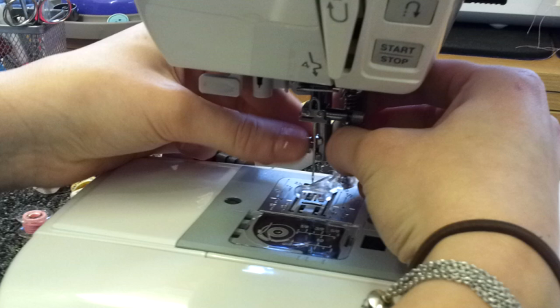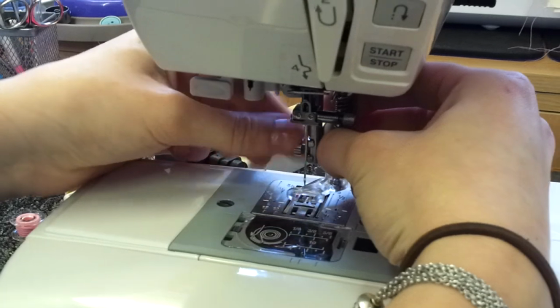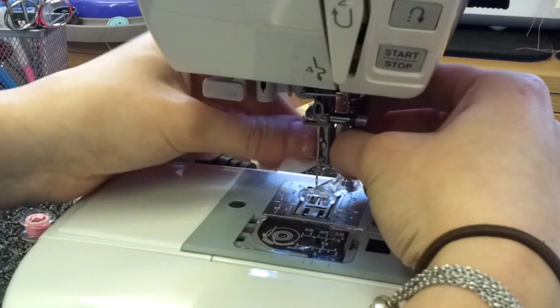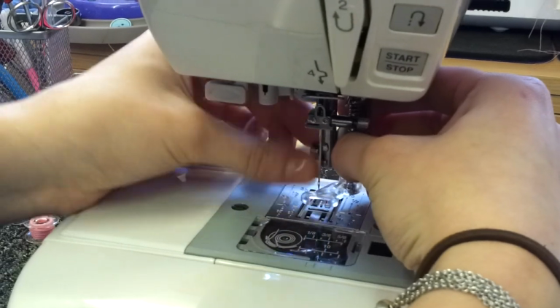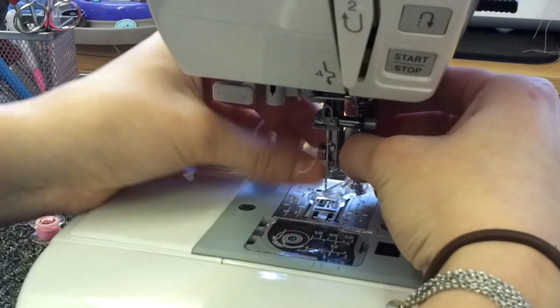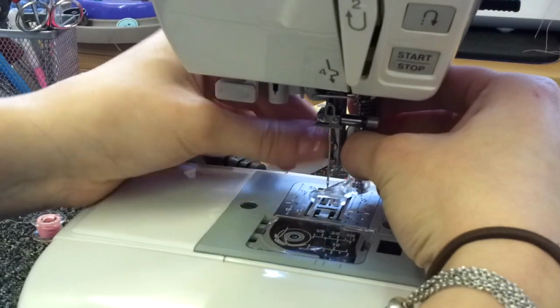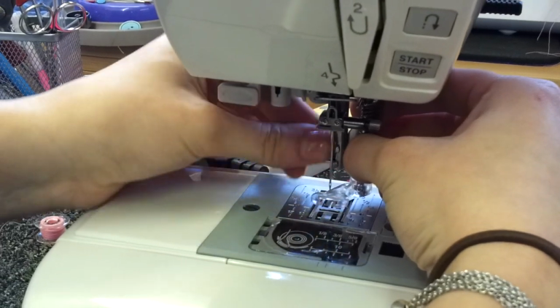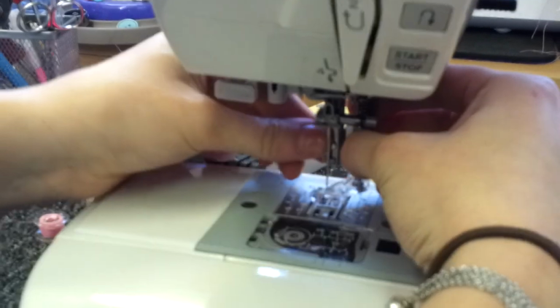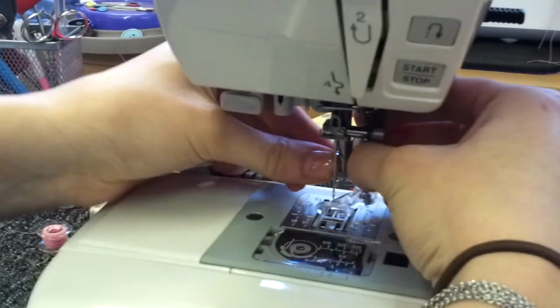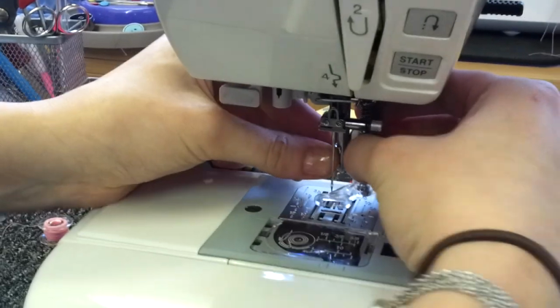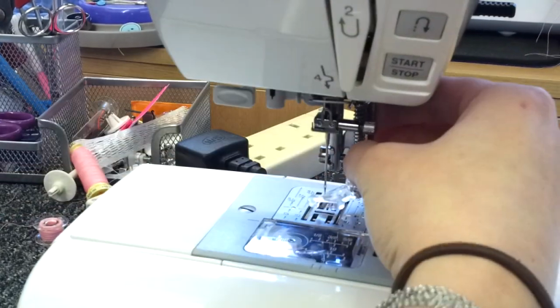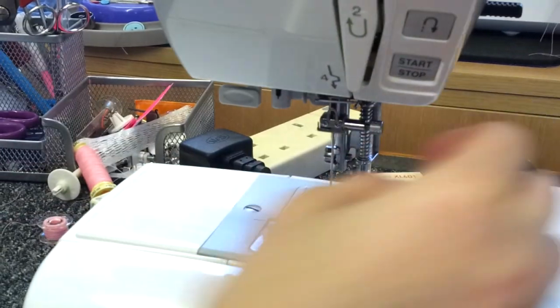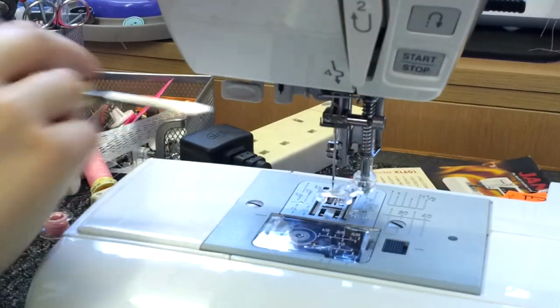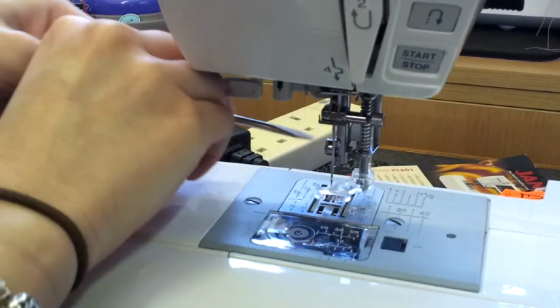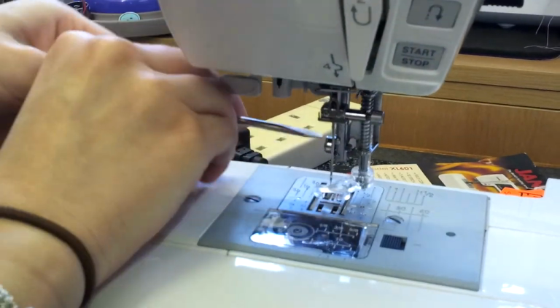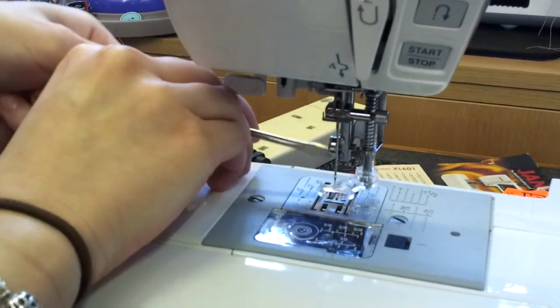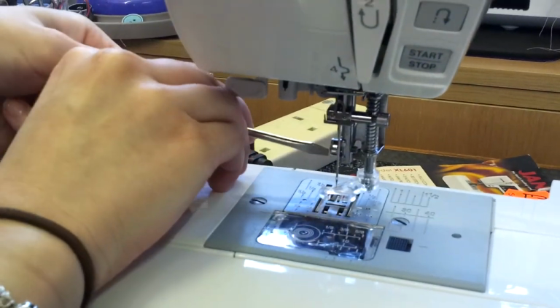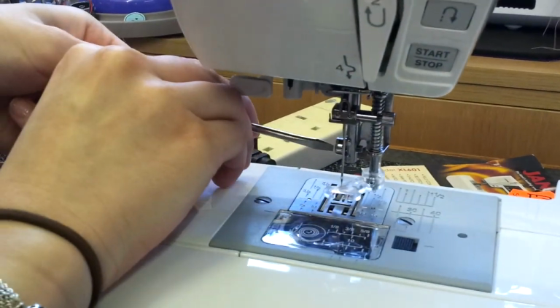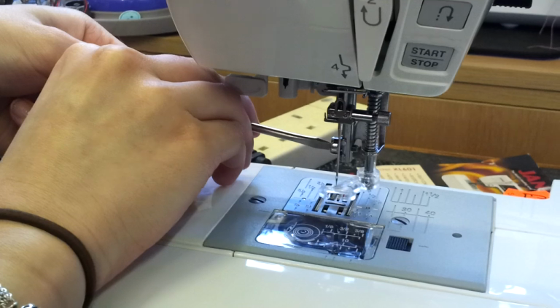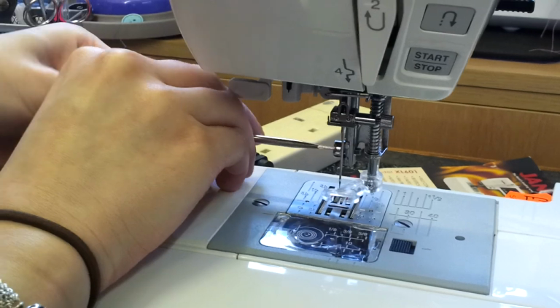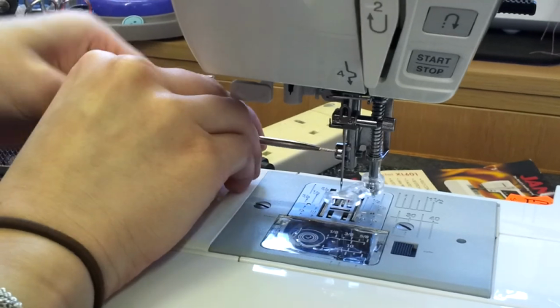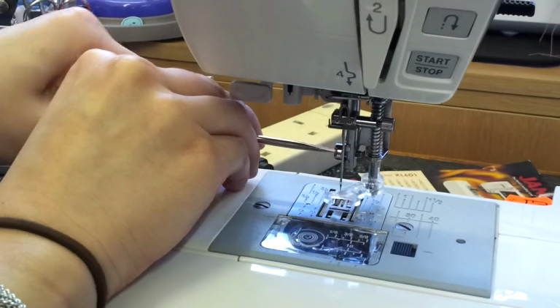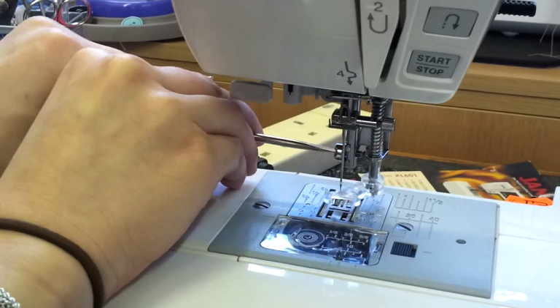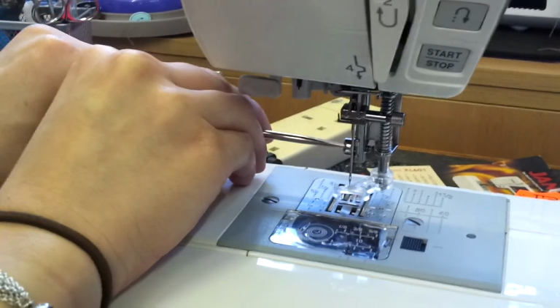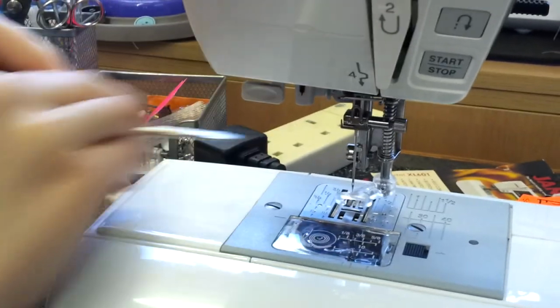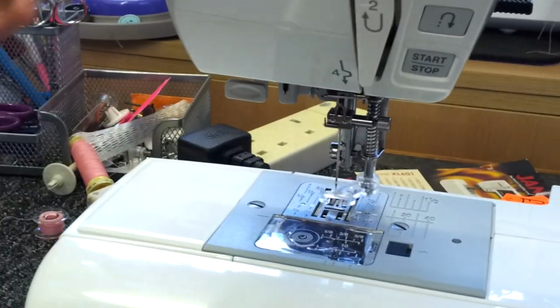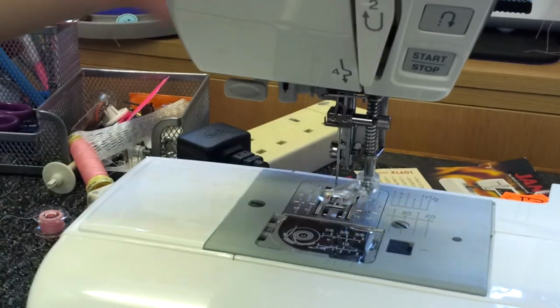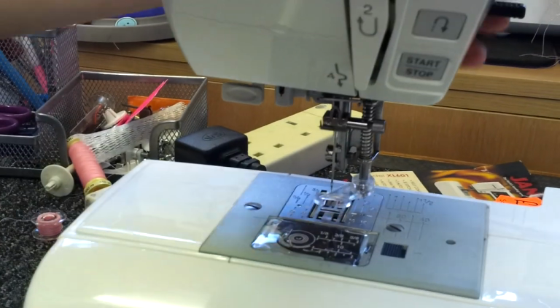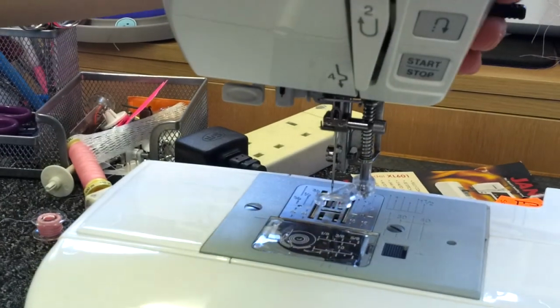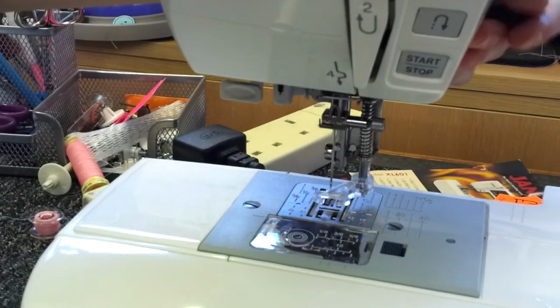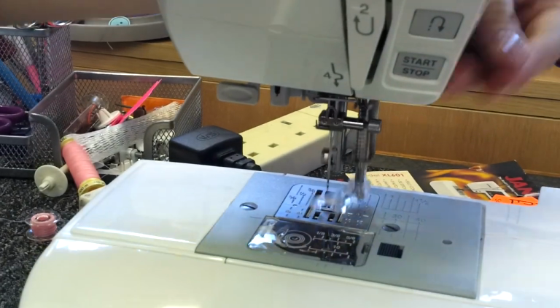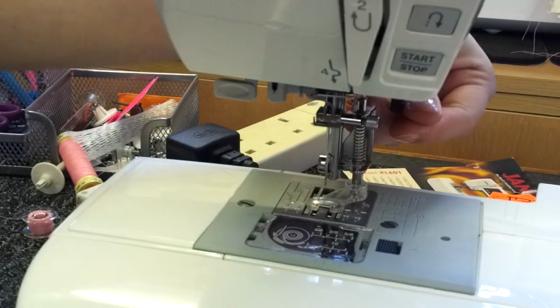Once in place you can tighten it up and tighten with a screwdriver. When you're ready to sew, don't forget to lower your foot.